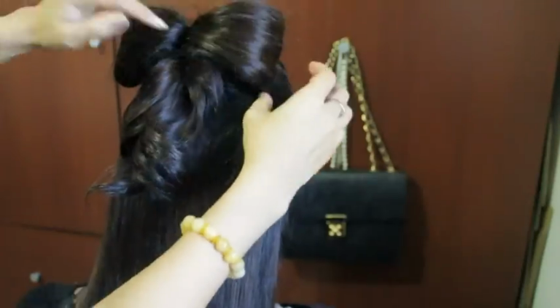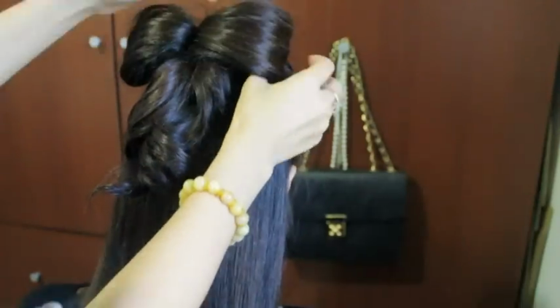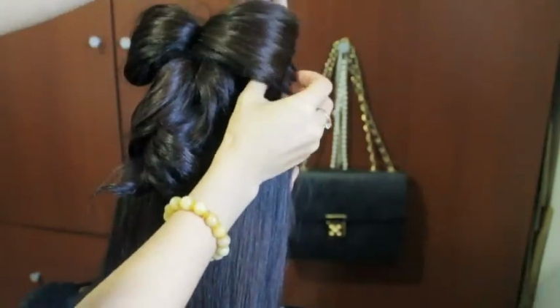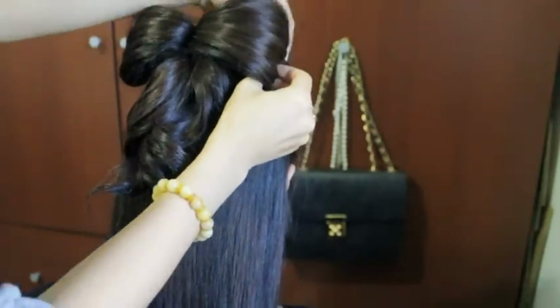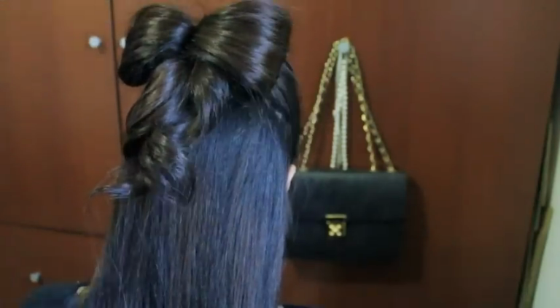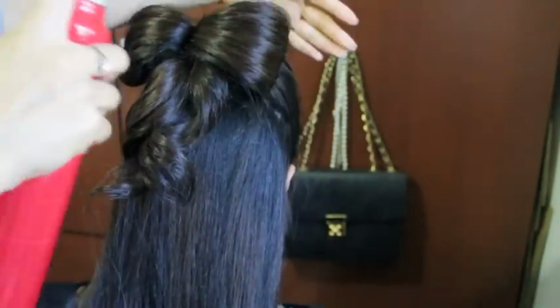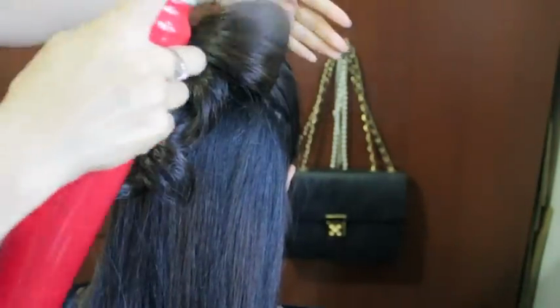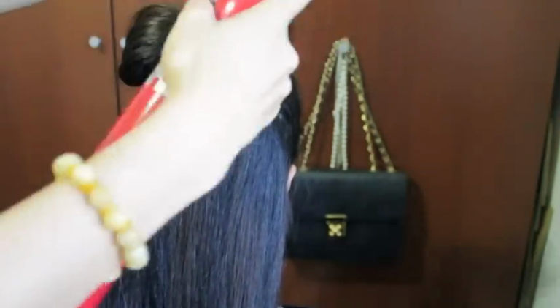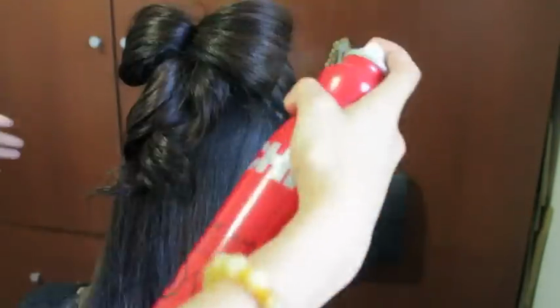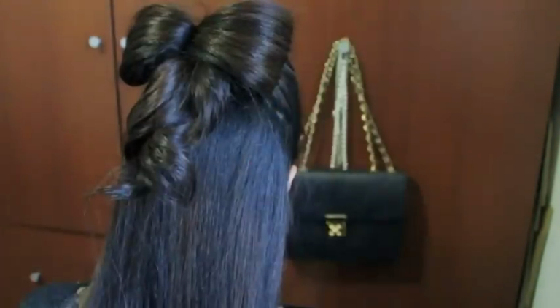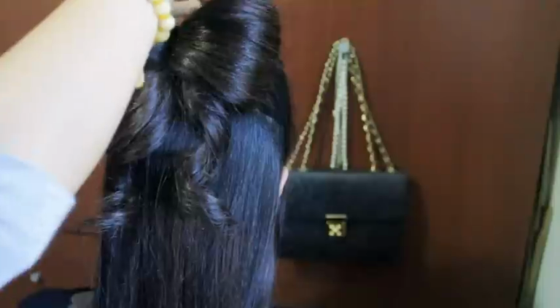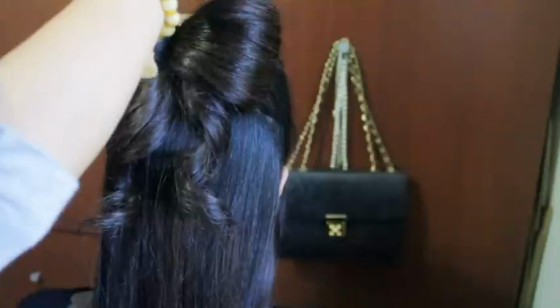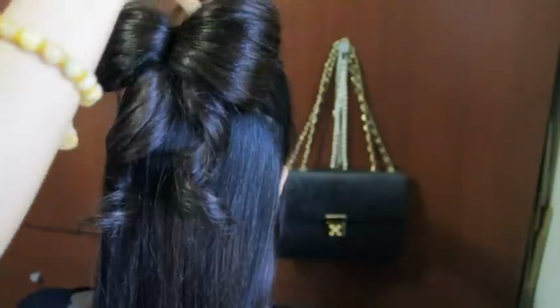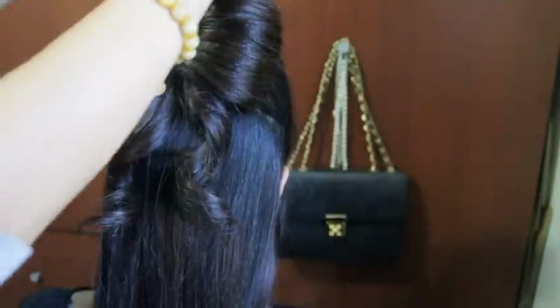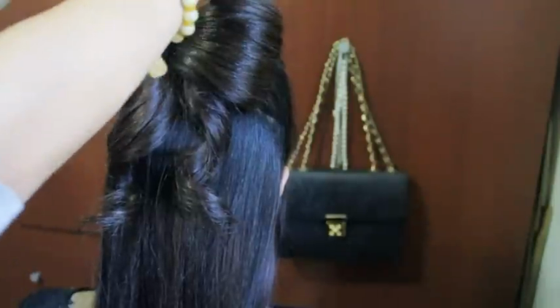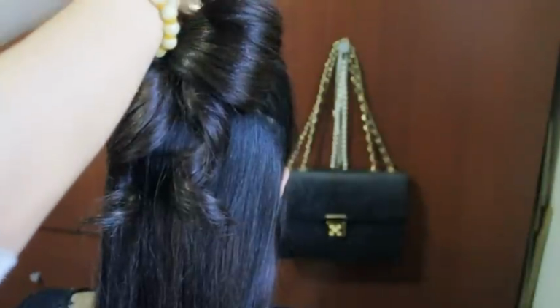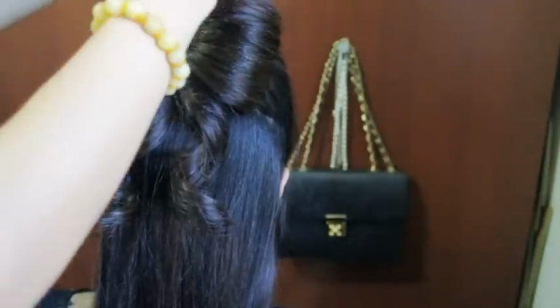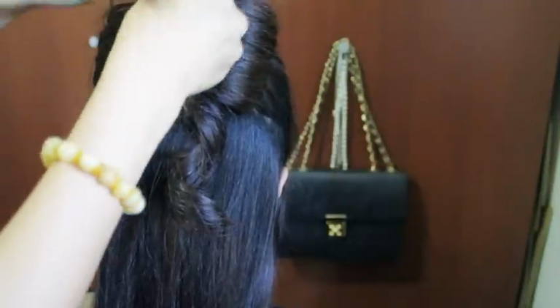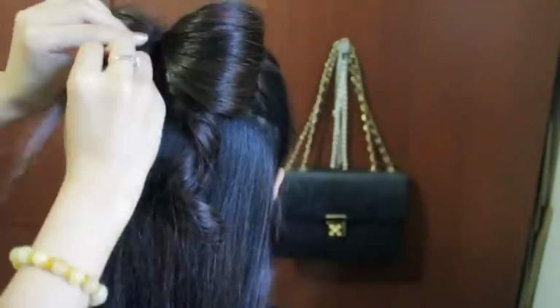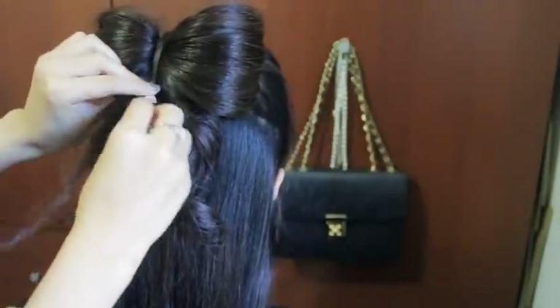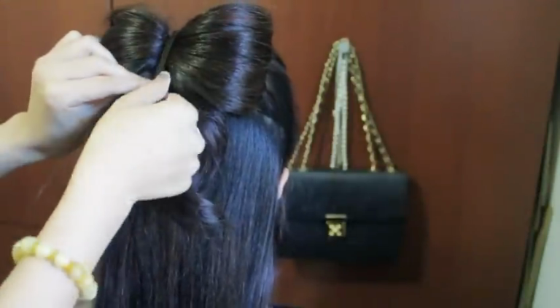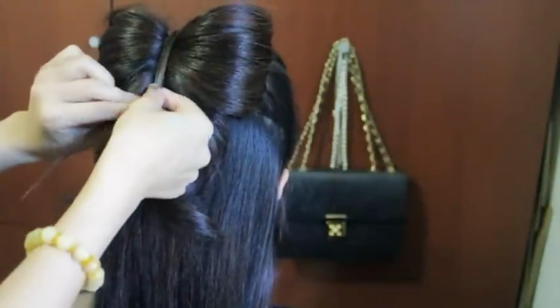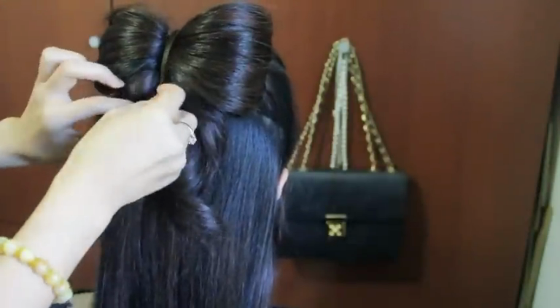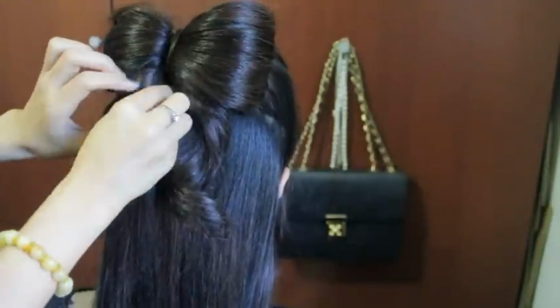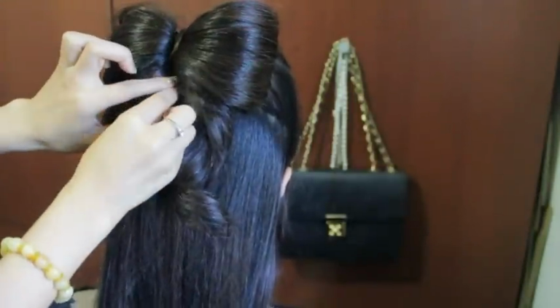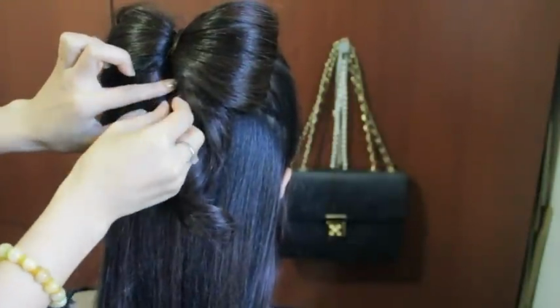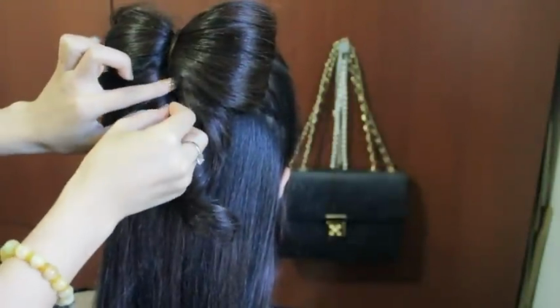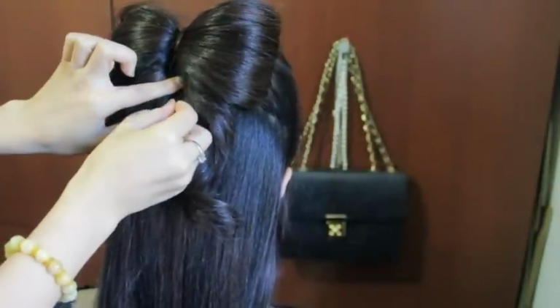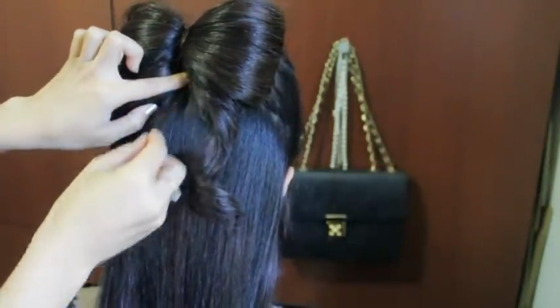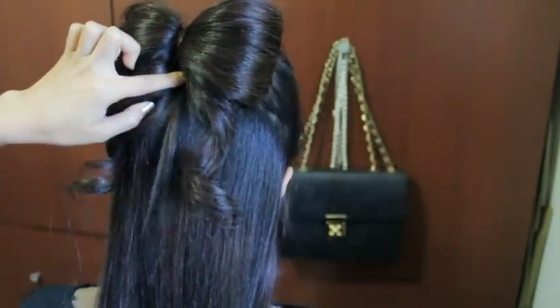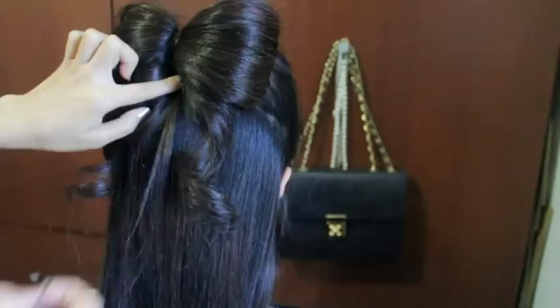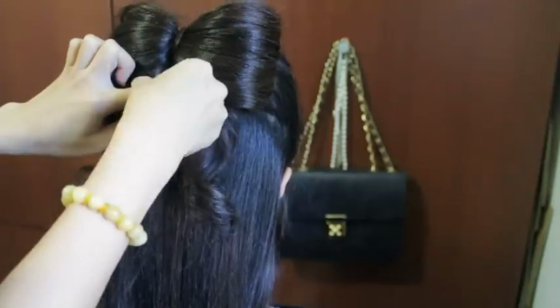Slide in the last bobby pin and spray the other side with hairspray. Then take the top strand that we left out in the beginning and pull it down right in the middle of the bow. Then just slide a bobby pin at the bottom to hide it.